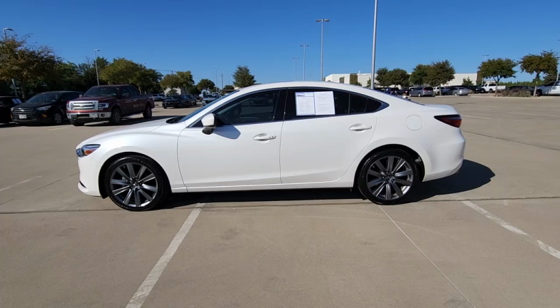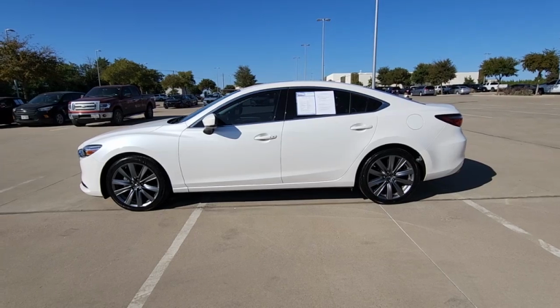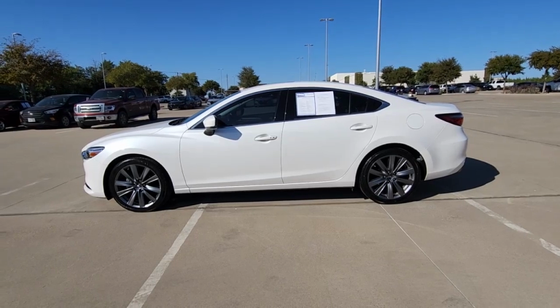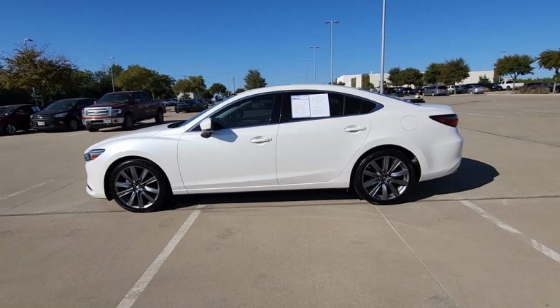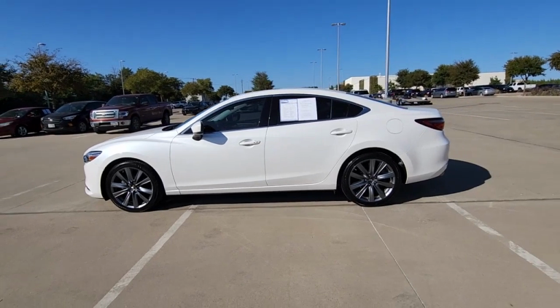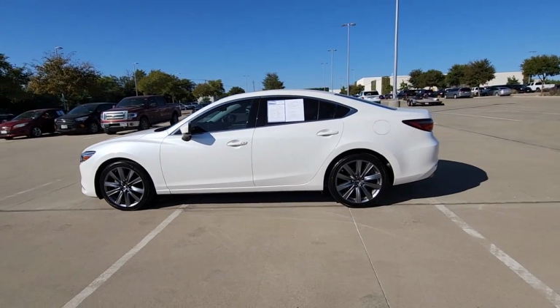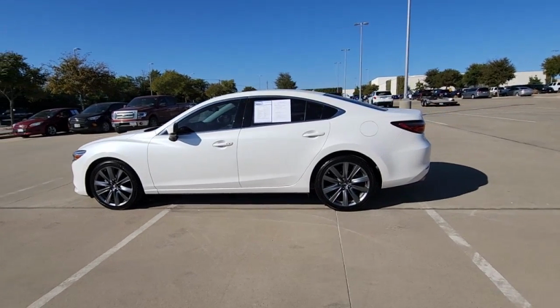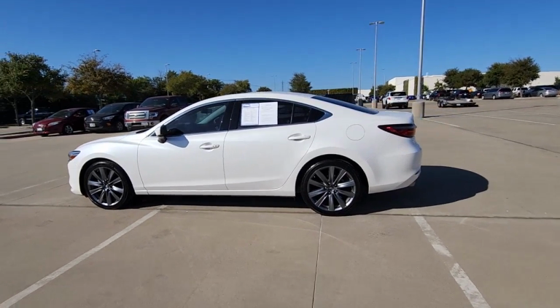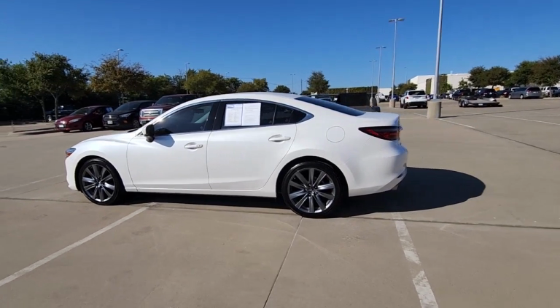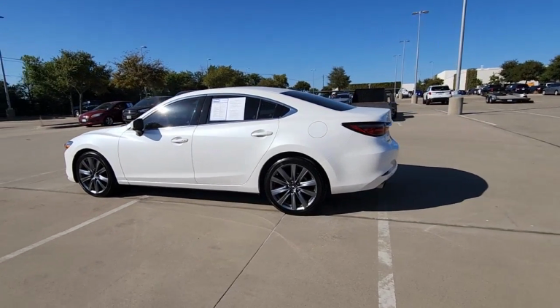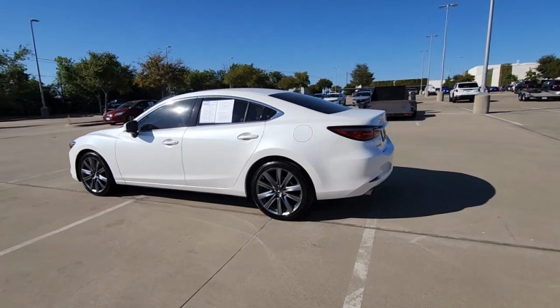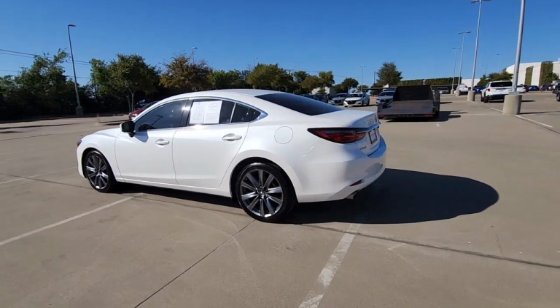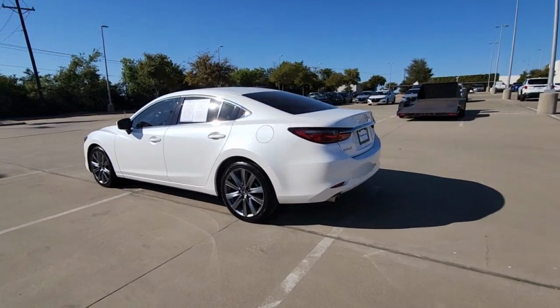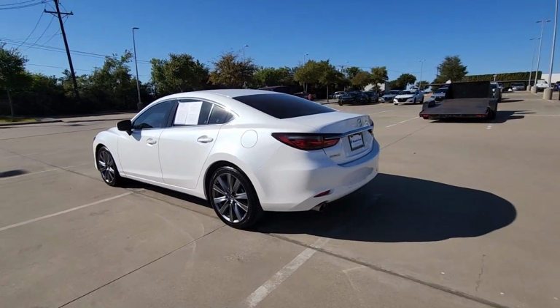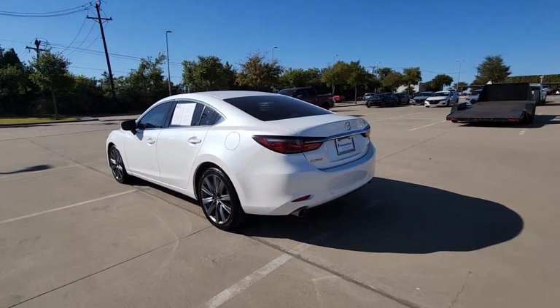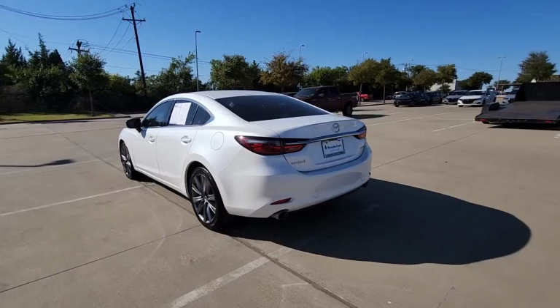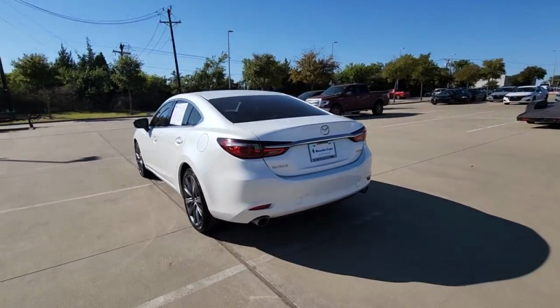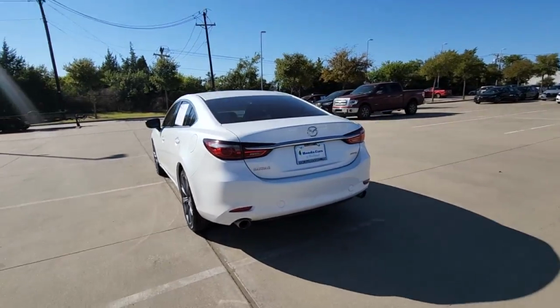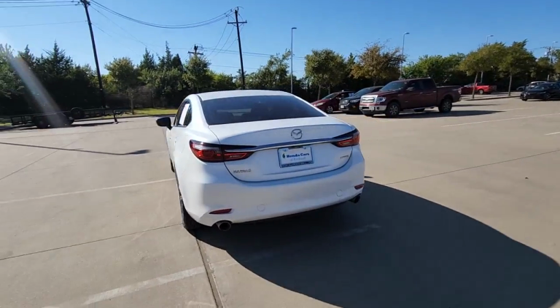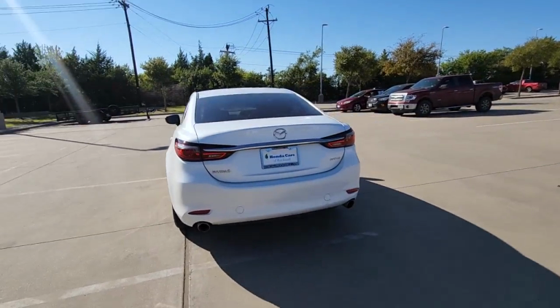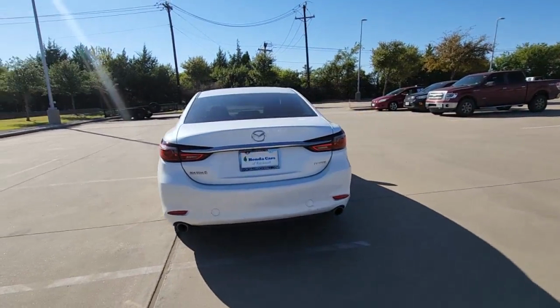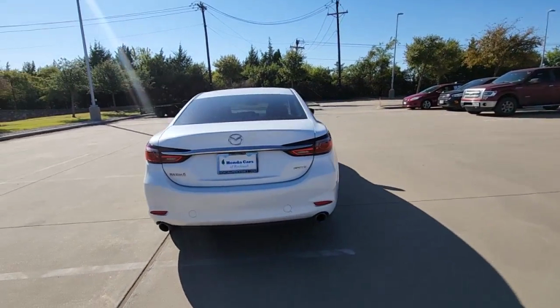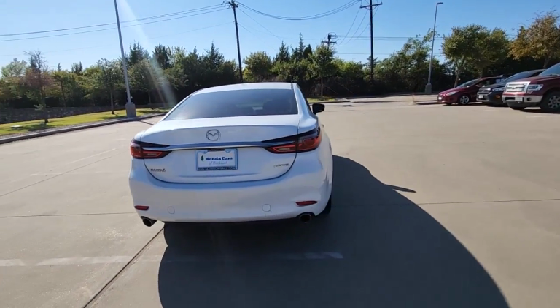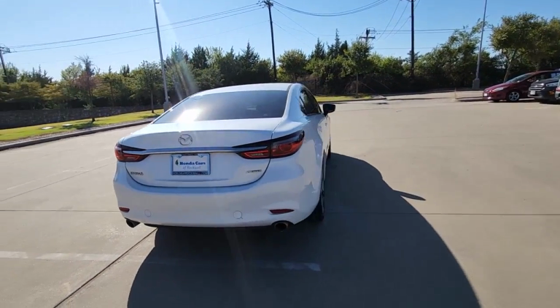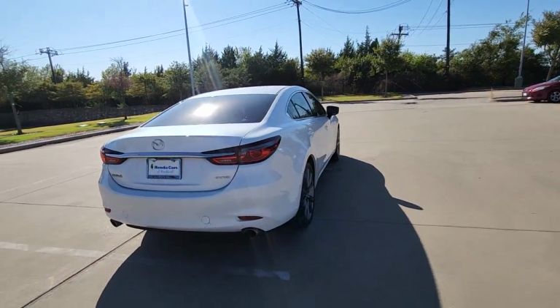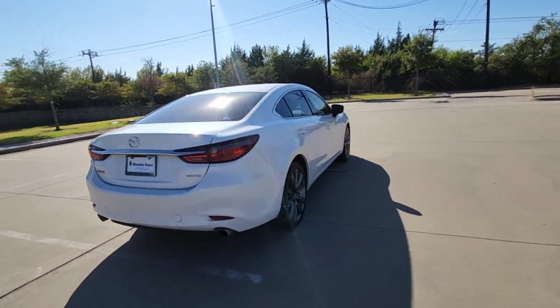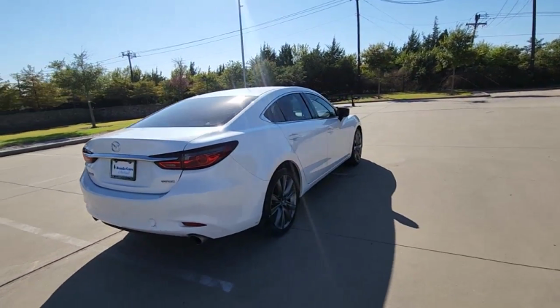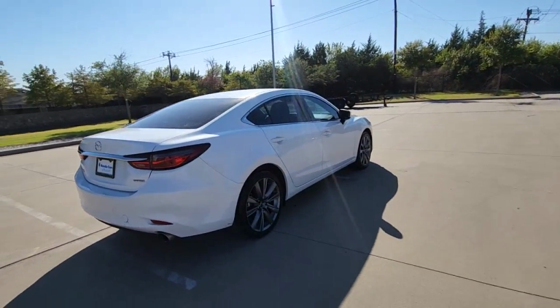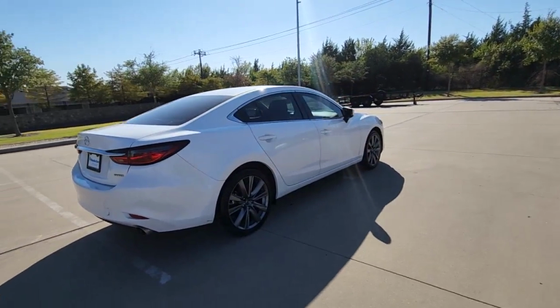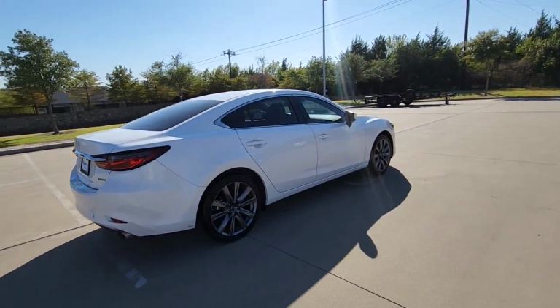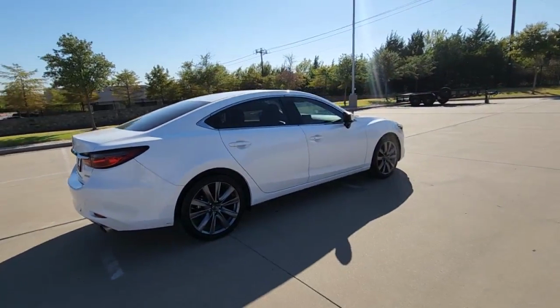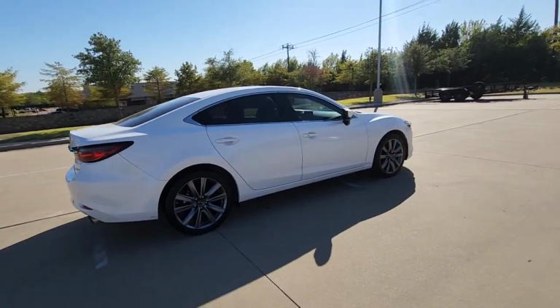Get into a car with value. 2020 Mazda Mazda 6. With less than 45,000 miles on the odometer, this vehicle stands out from the rest.